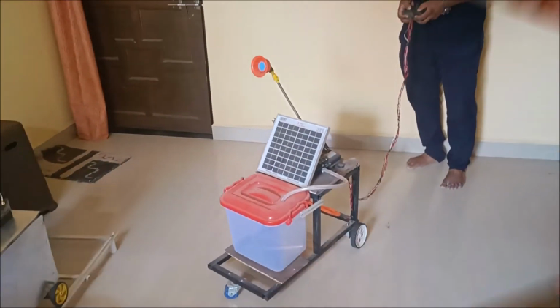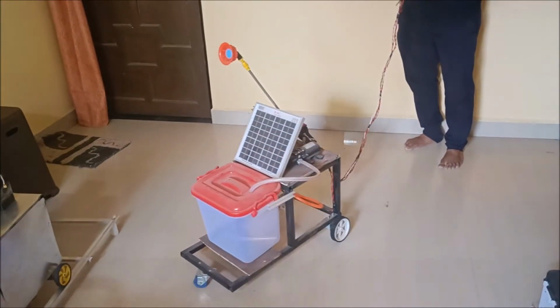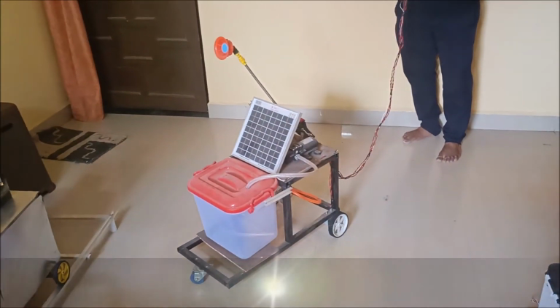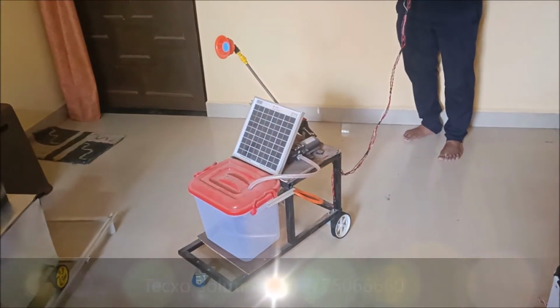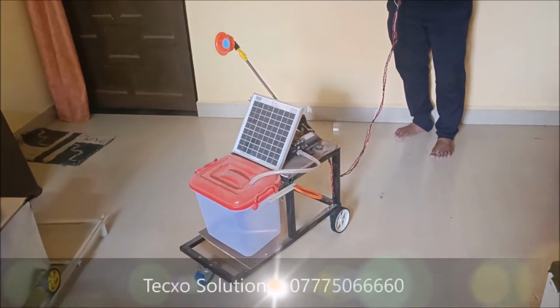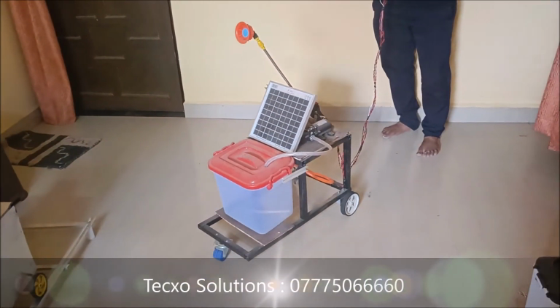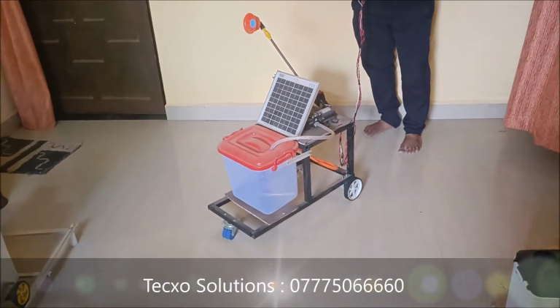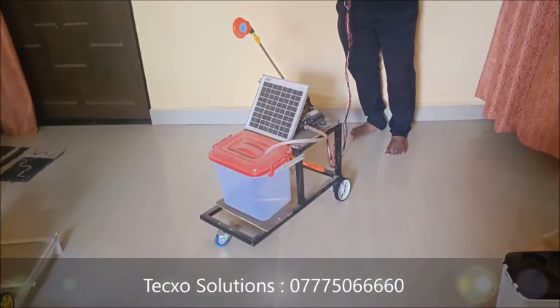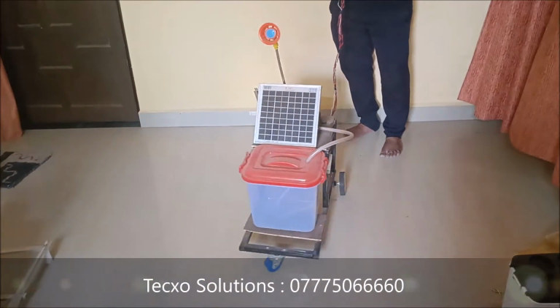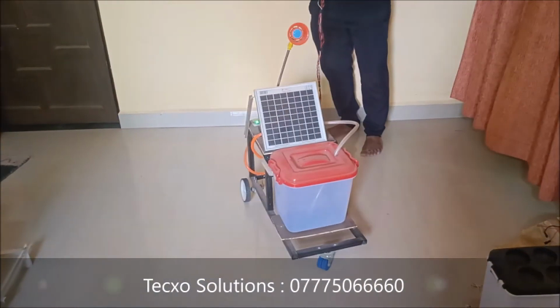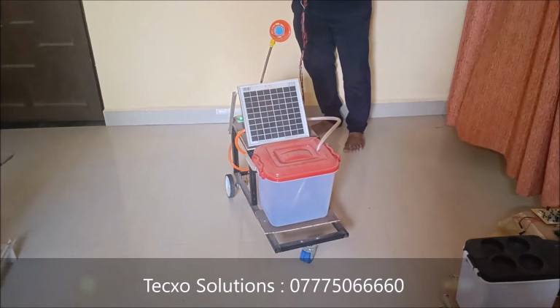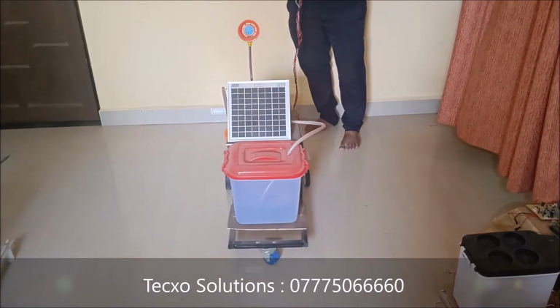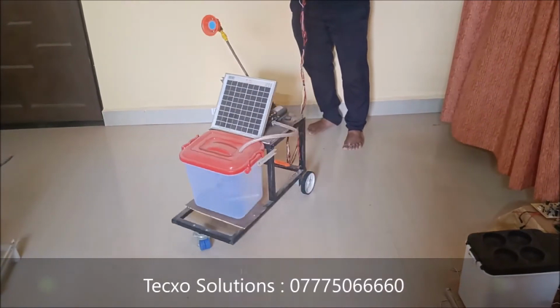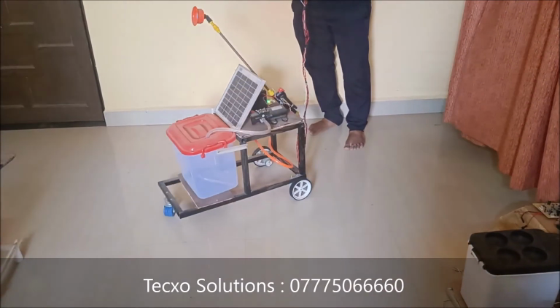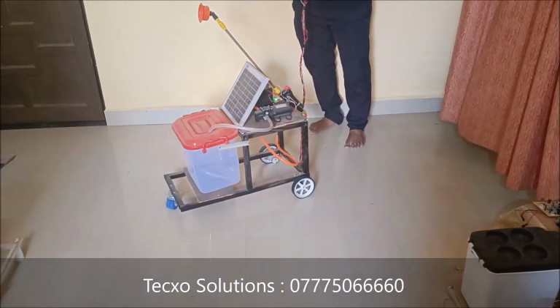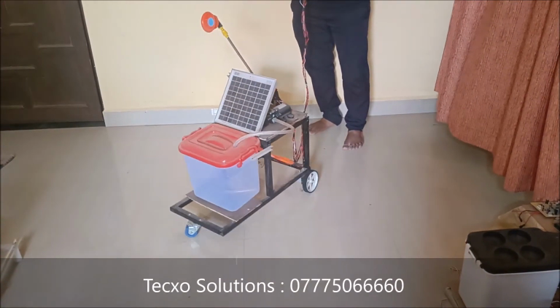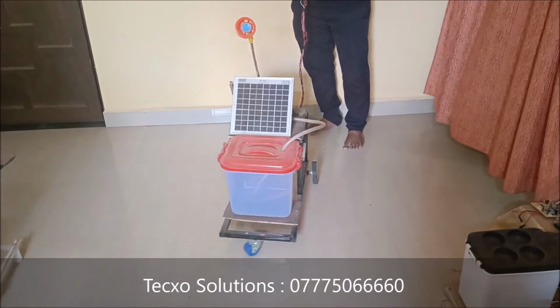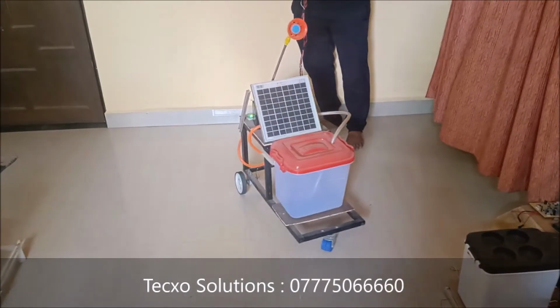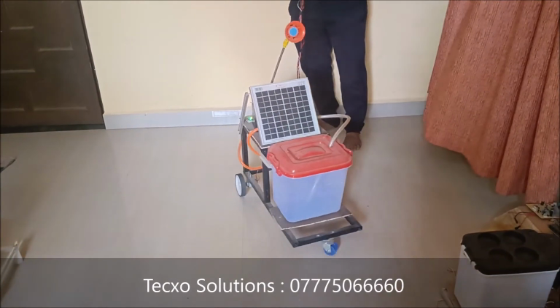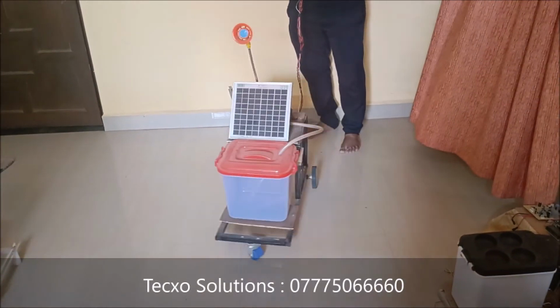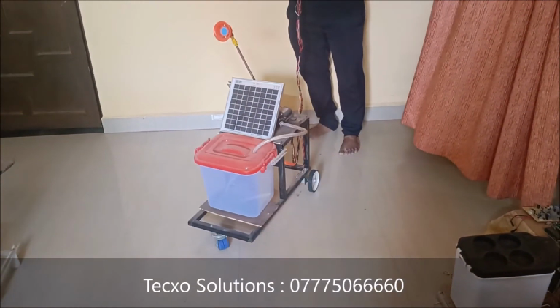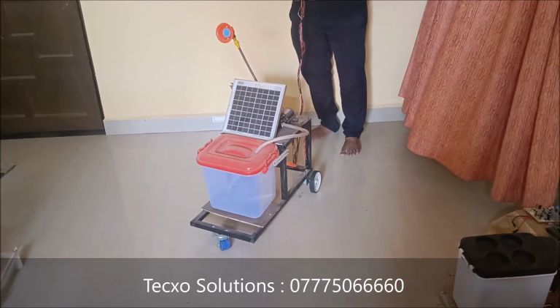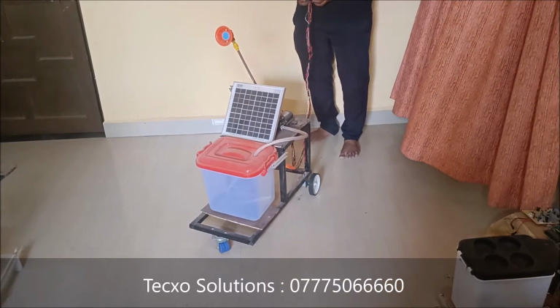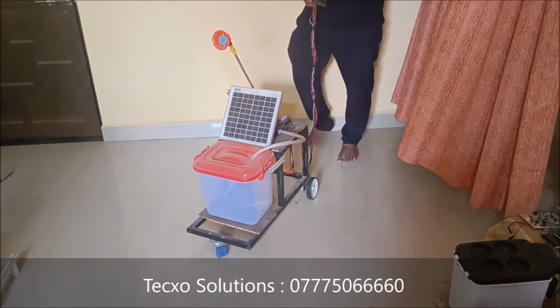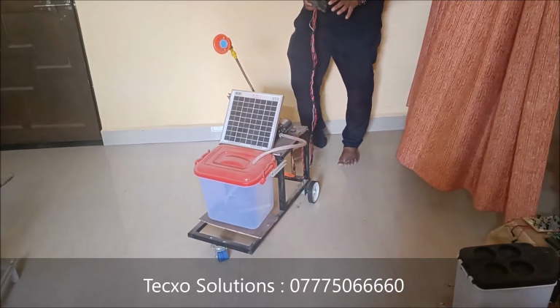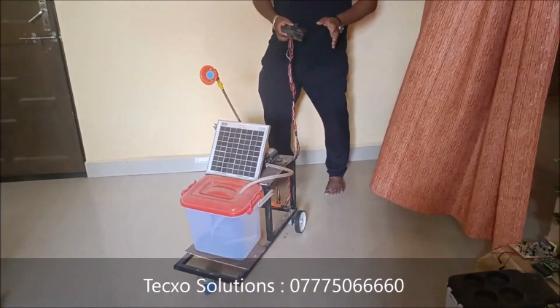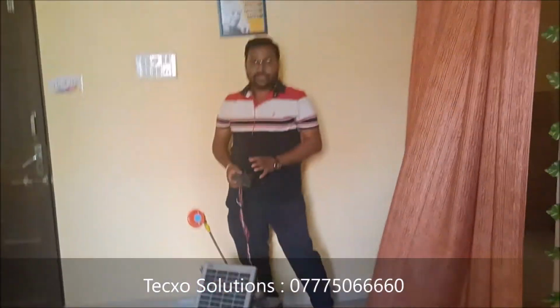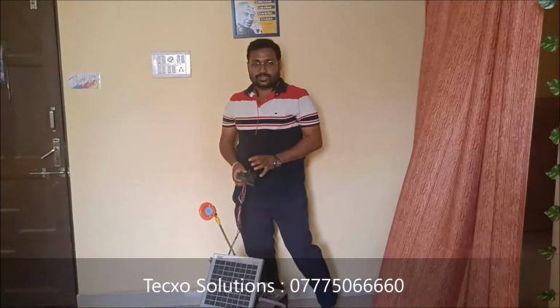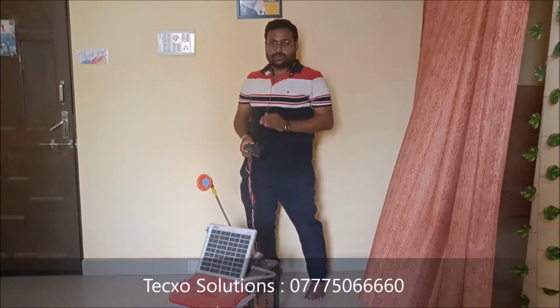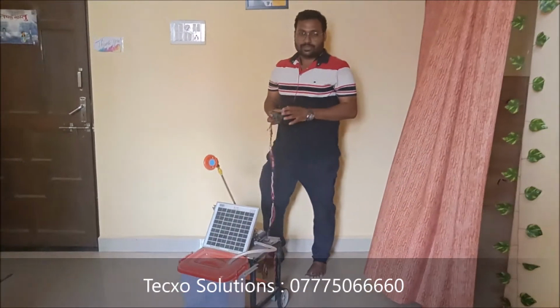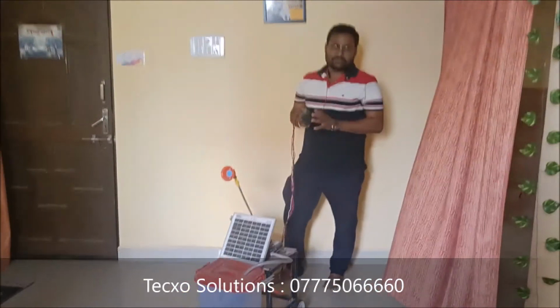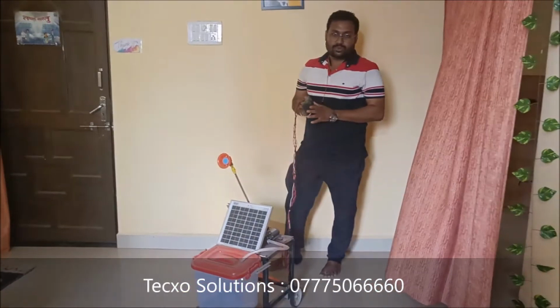You can move forward, left turn, right turn — like this. You can operate many movement directions with this robot.